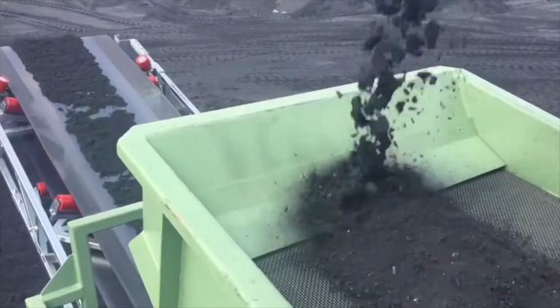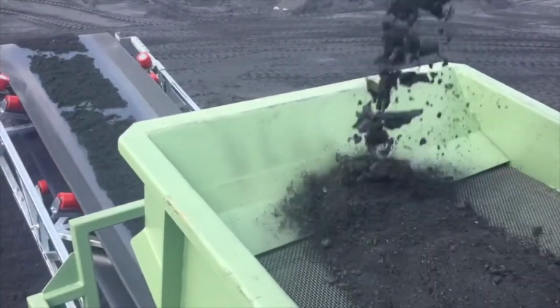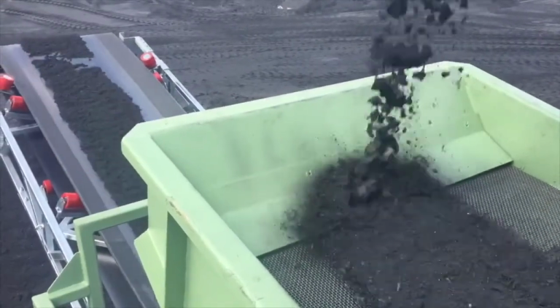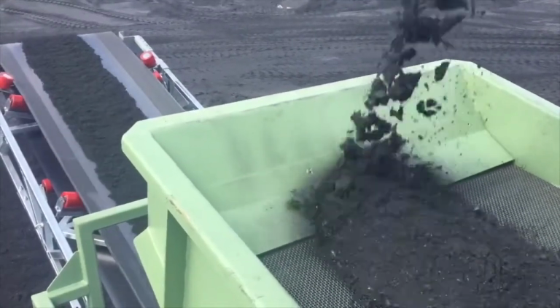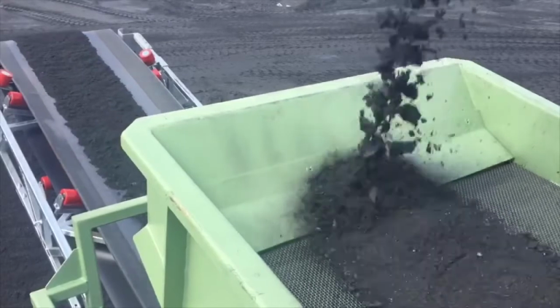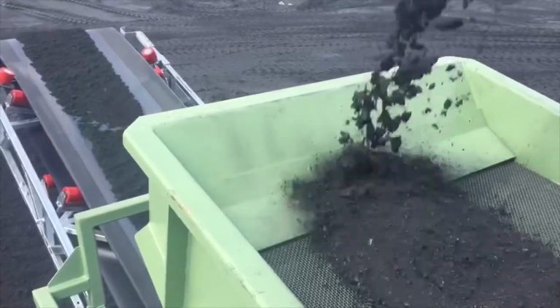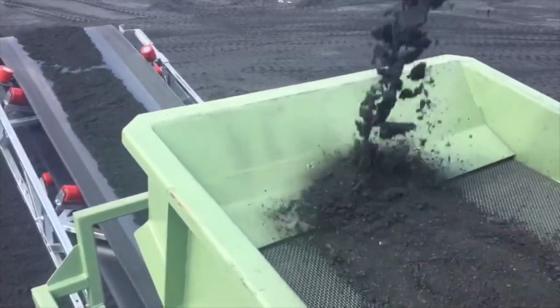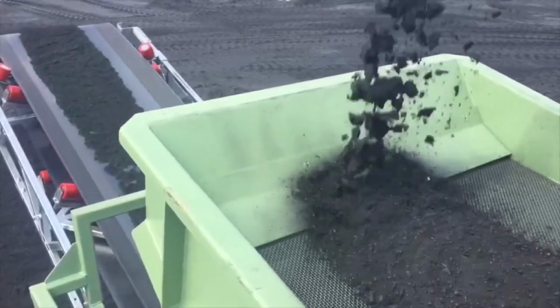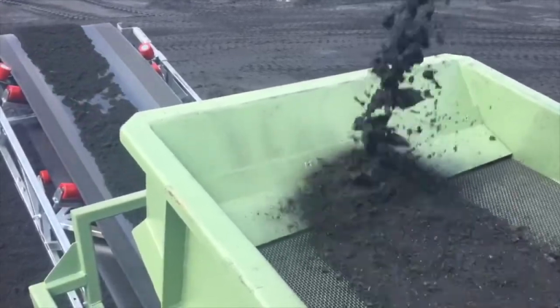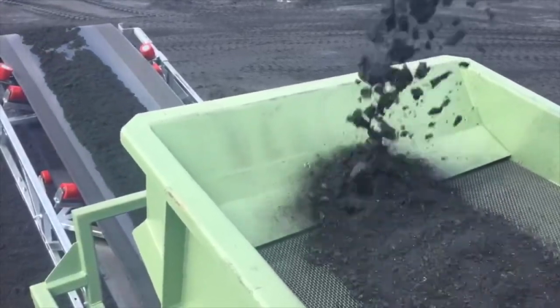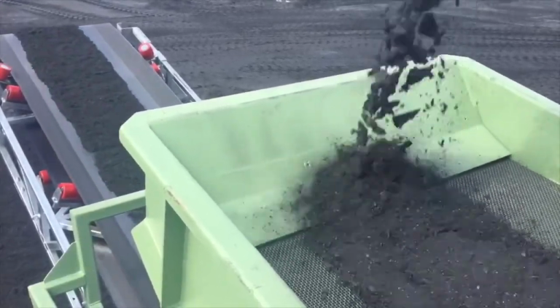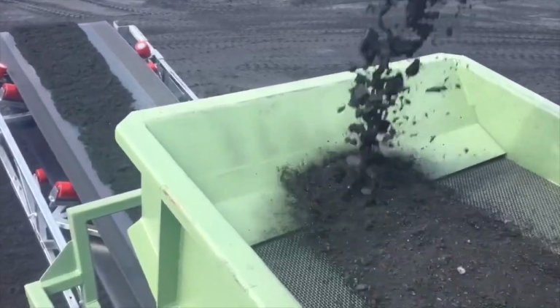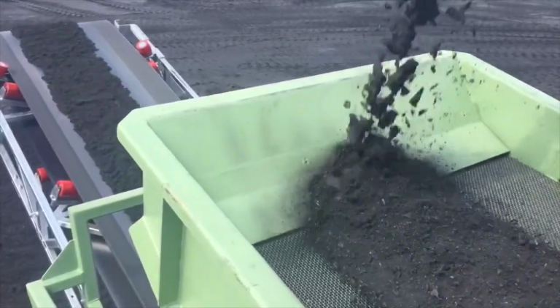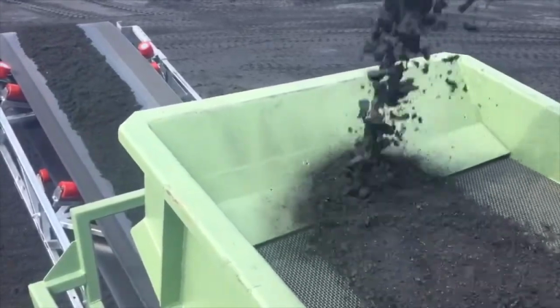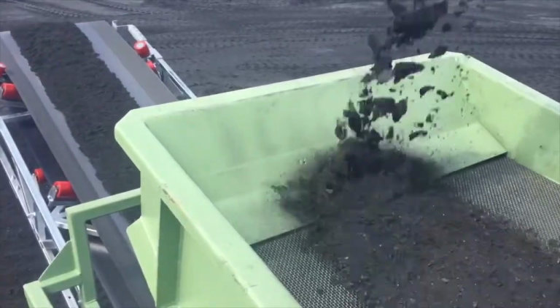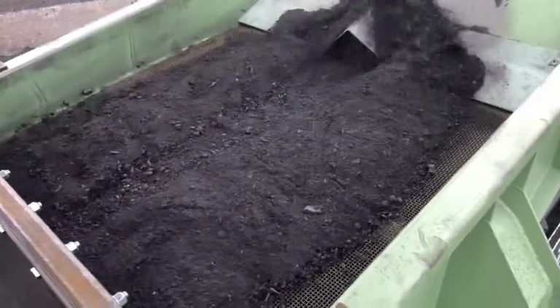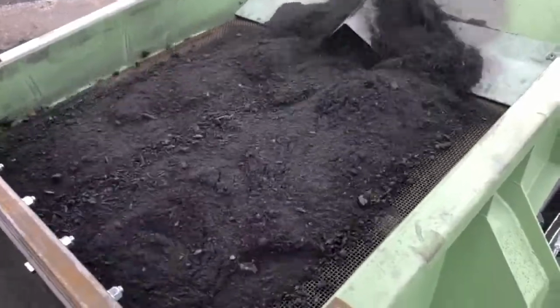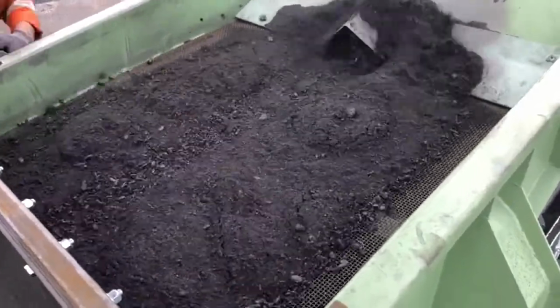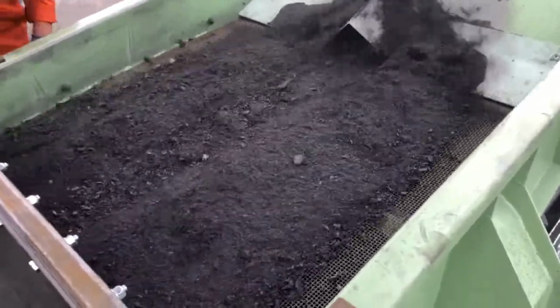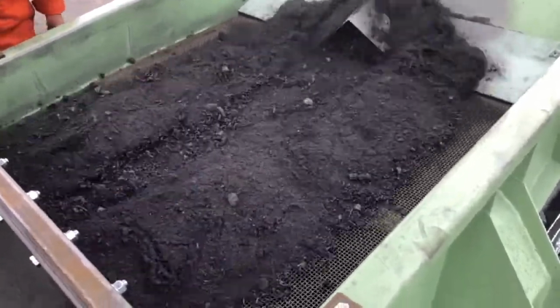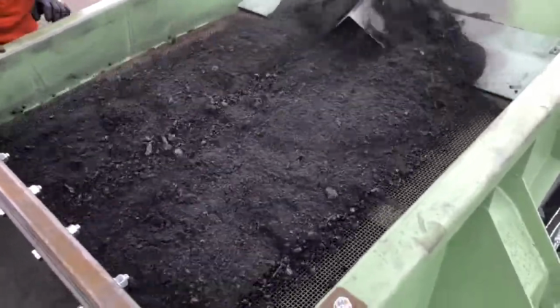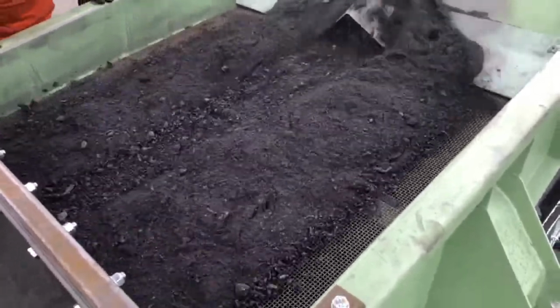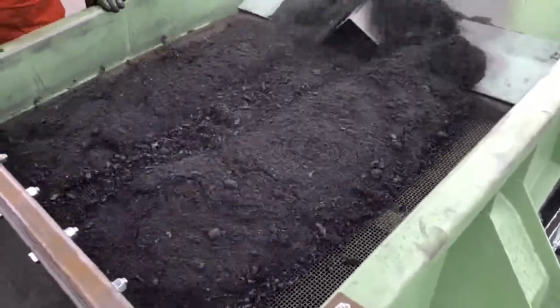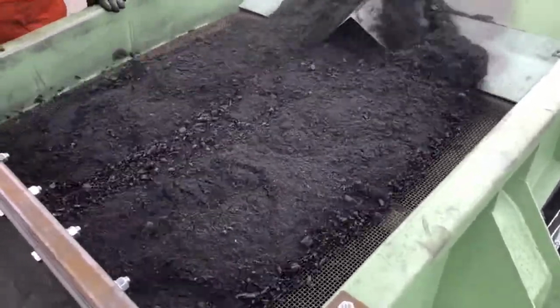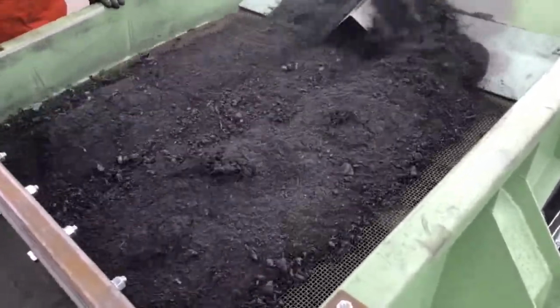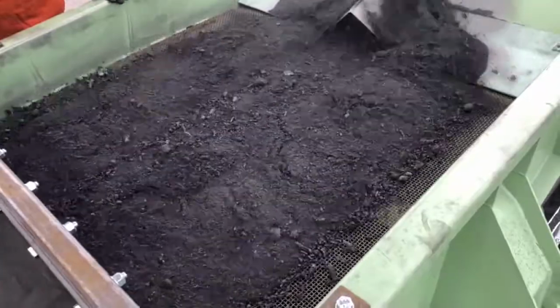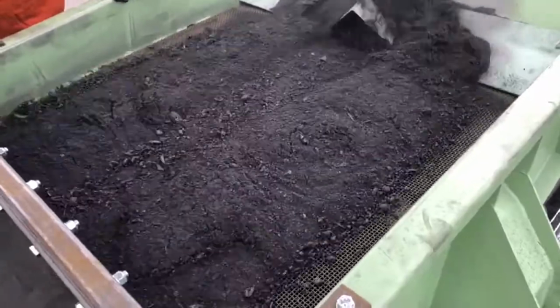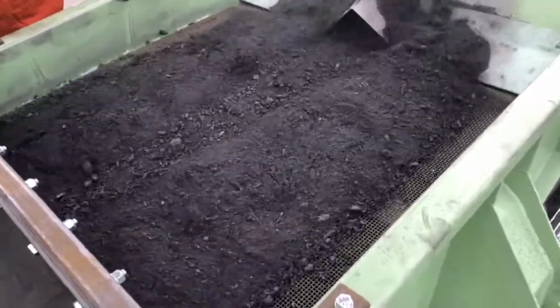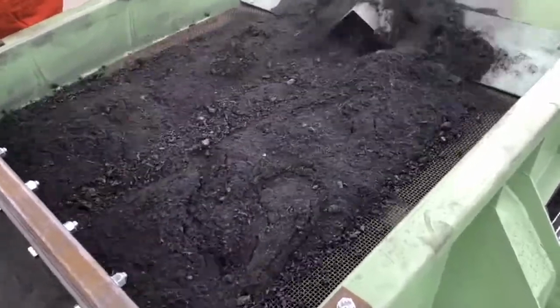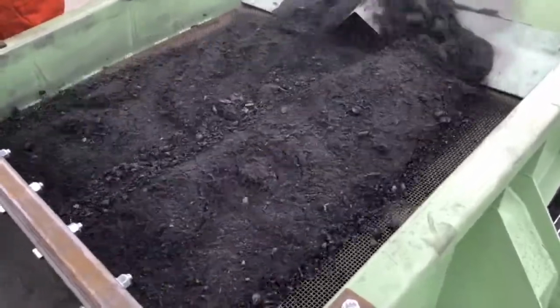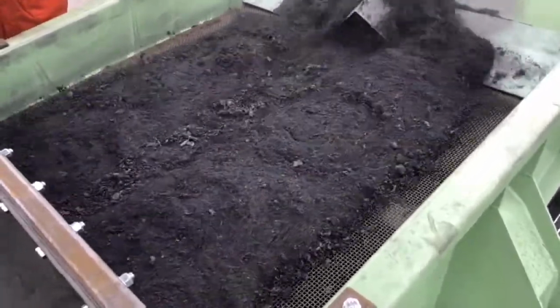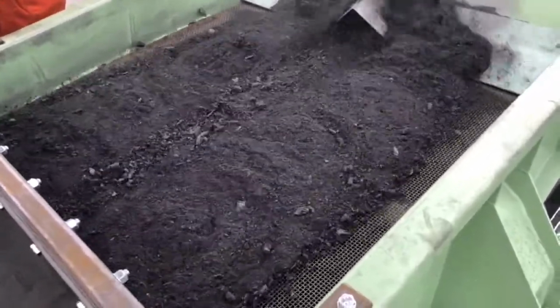The material distribution was the next problem to solve. As you can see, only 50% of the screen mat is in use. This is how the material behaves after putting a distributor onto the screen deck.